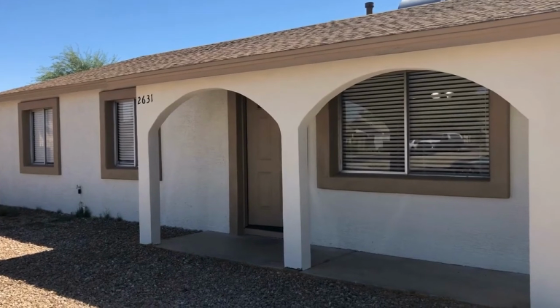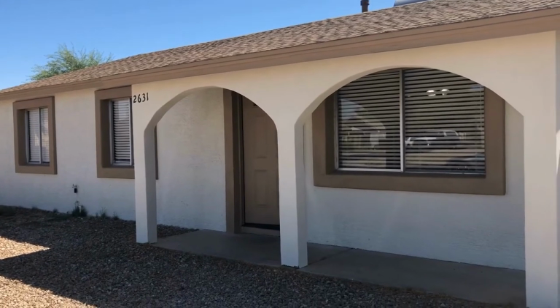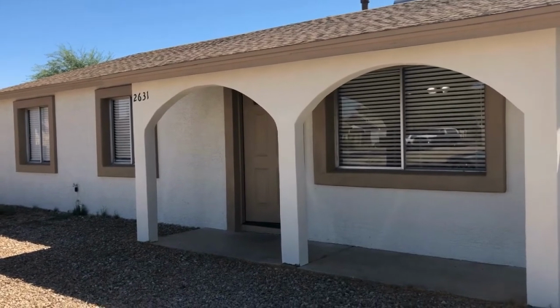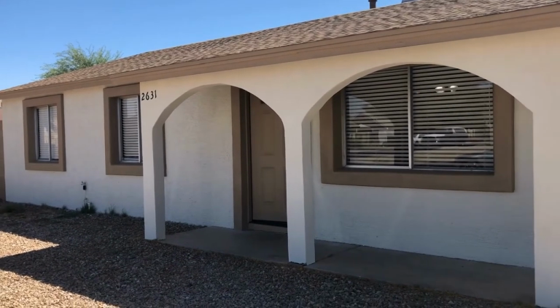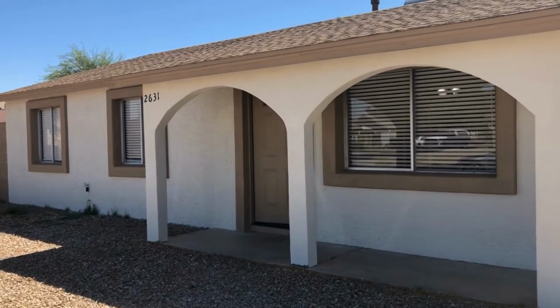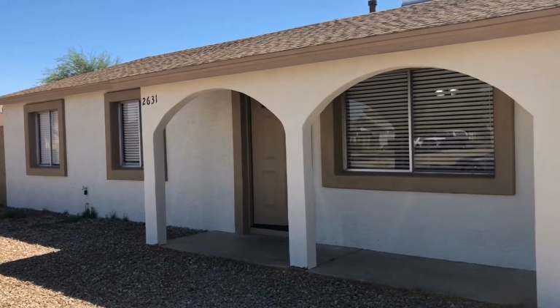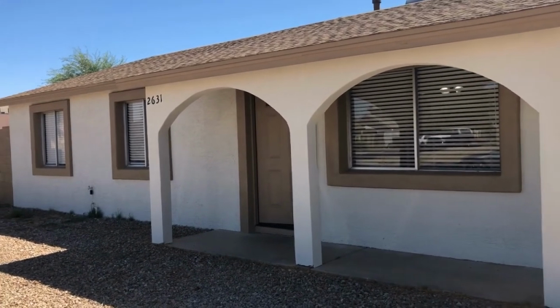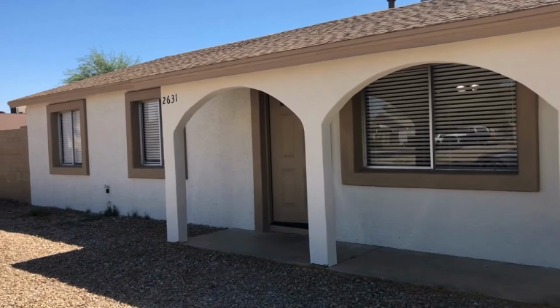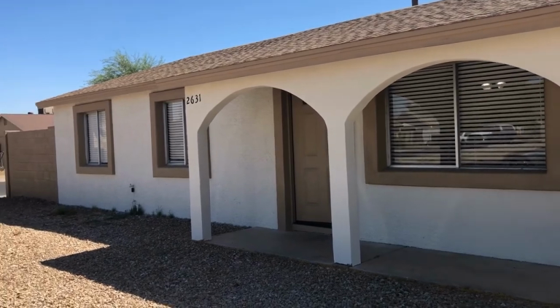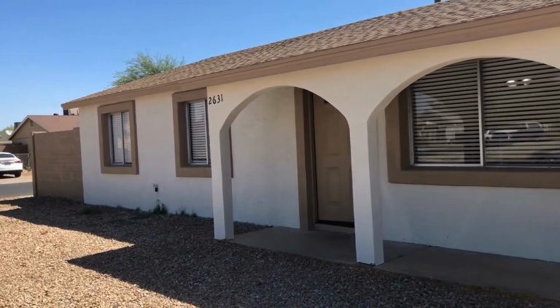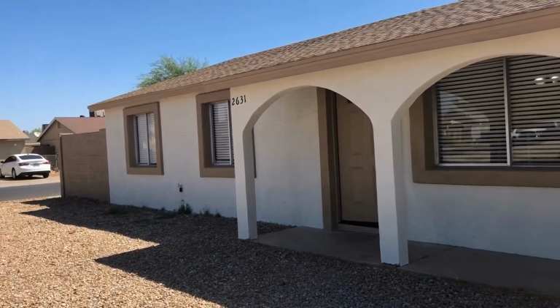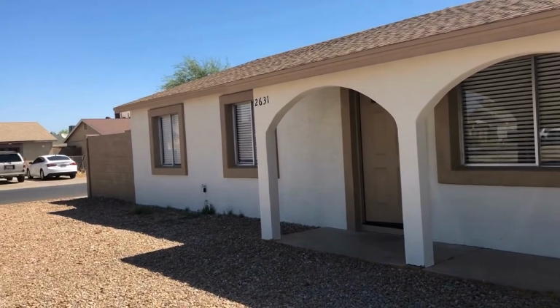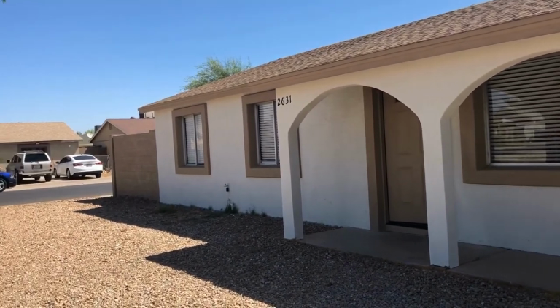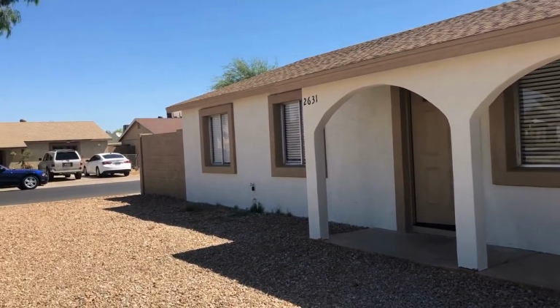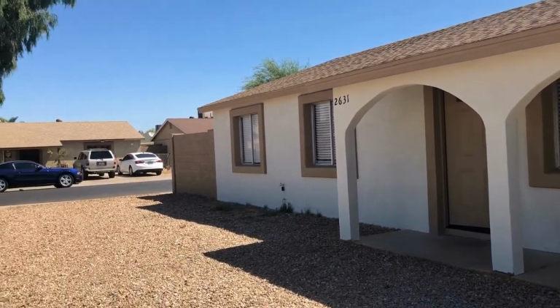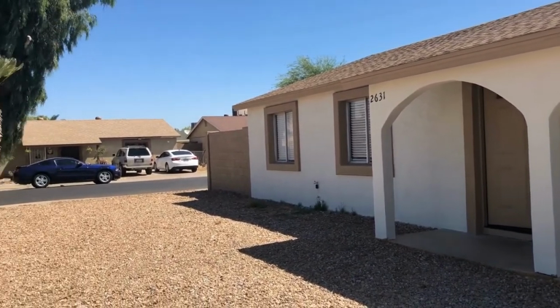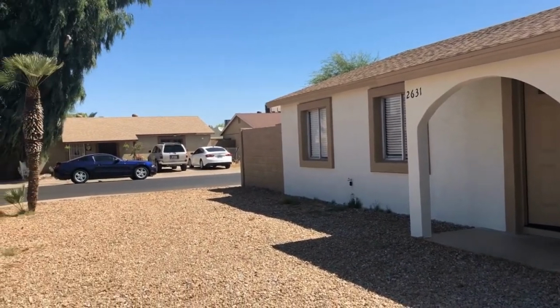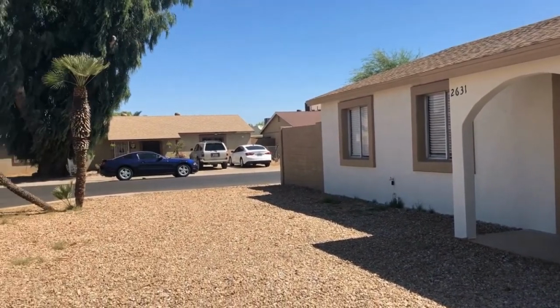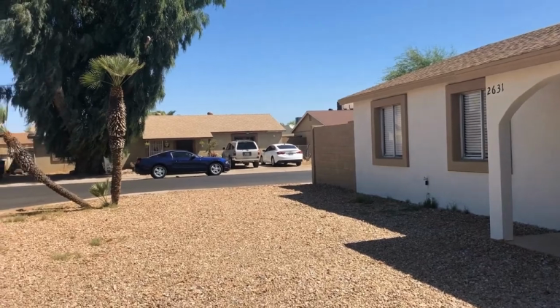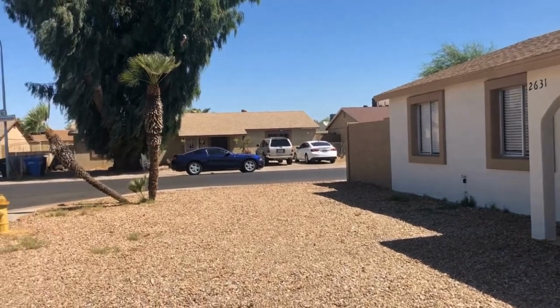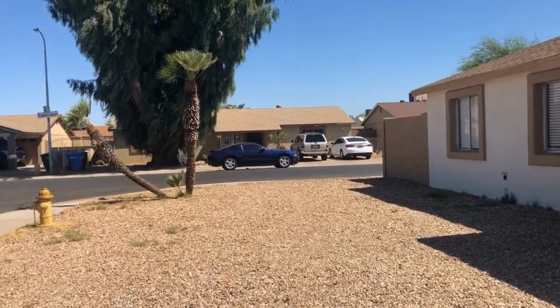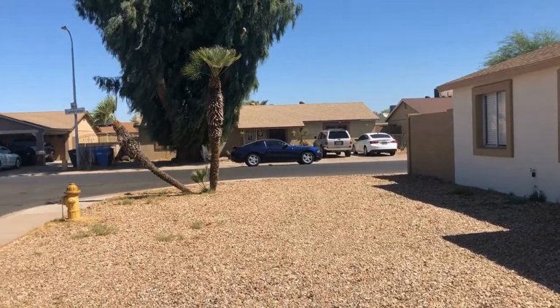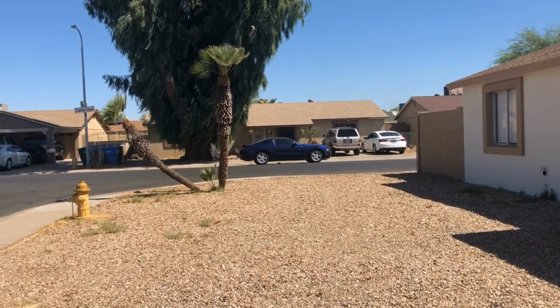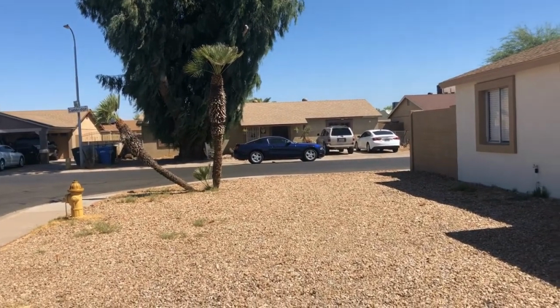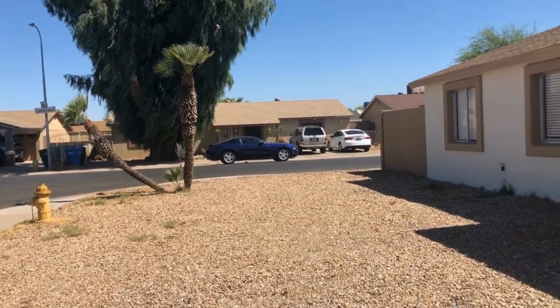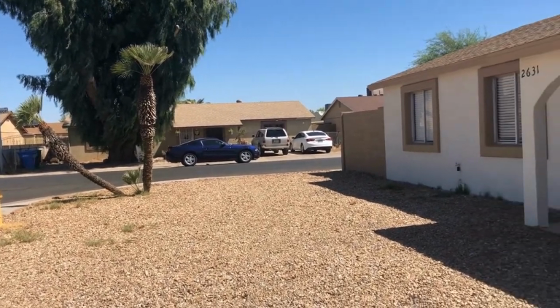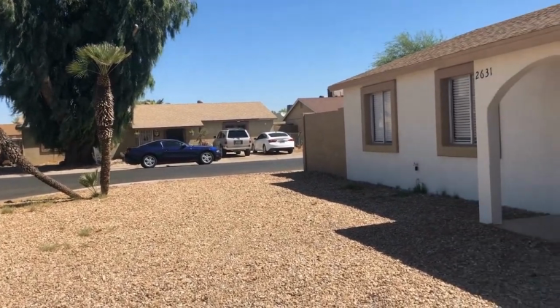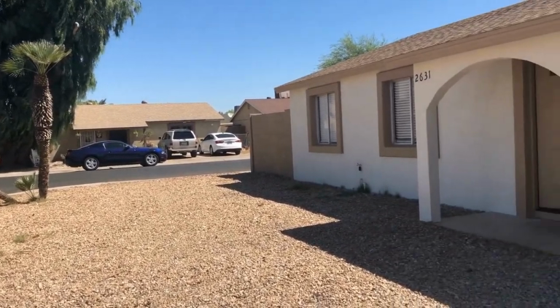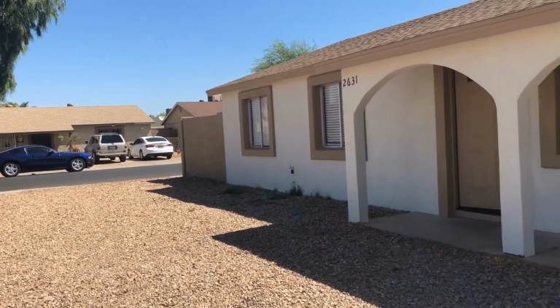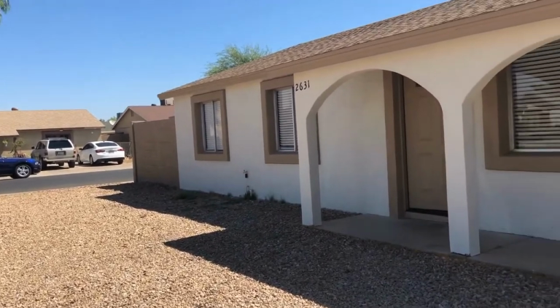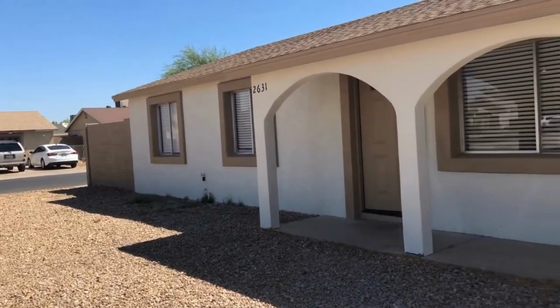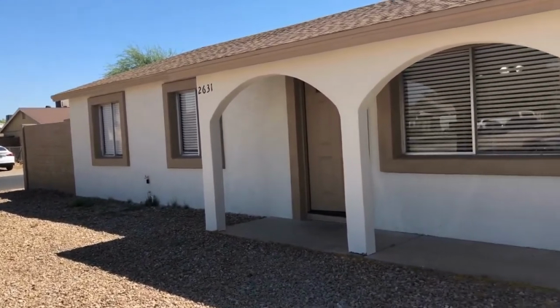Hi, this is Michelle with Servicestar Realty. We're here today at 2631 North 65th Drive in Phoenix, Arizona. This is a great four-bedroom, three-bath home that's located just off of 67th Avenue and Virginia Avenue.